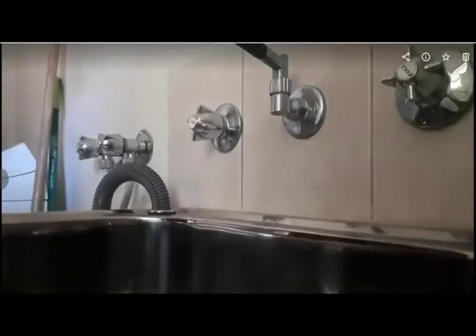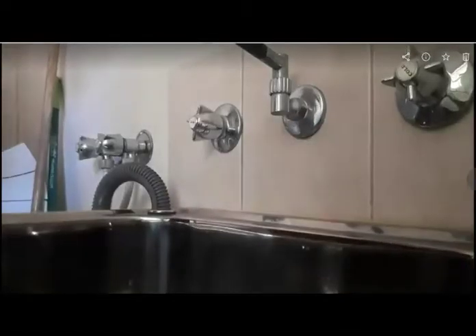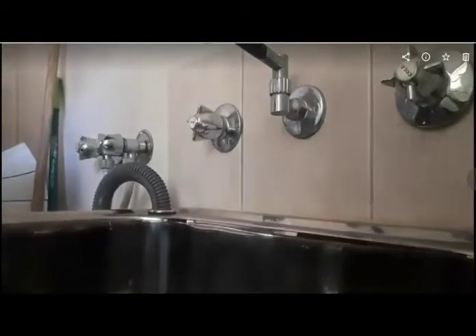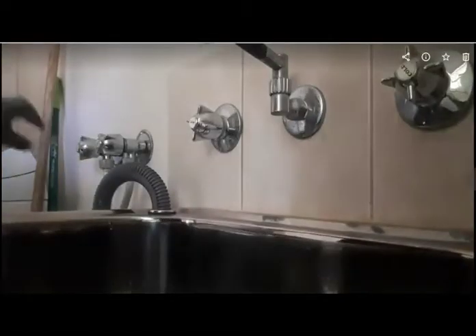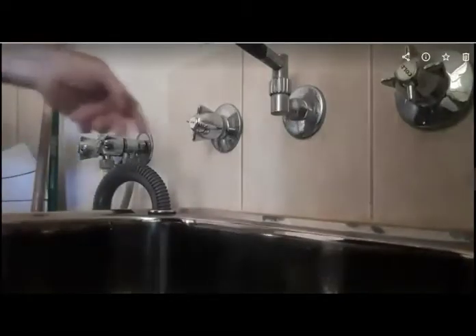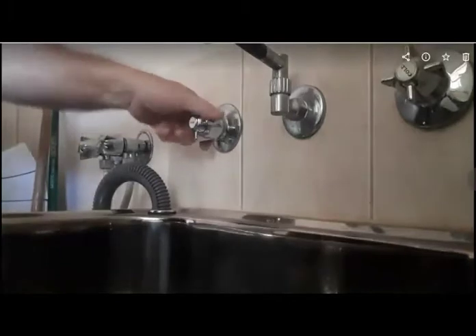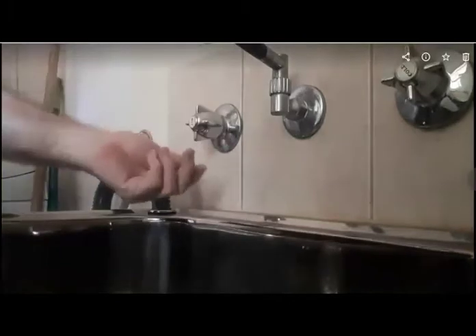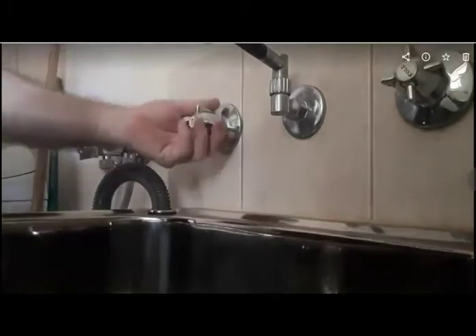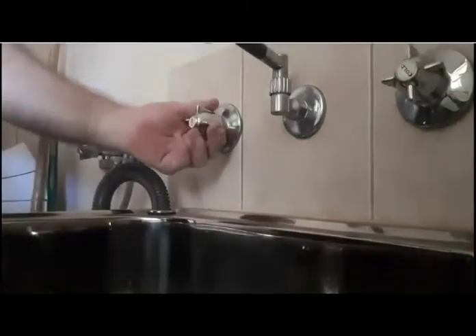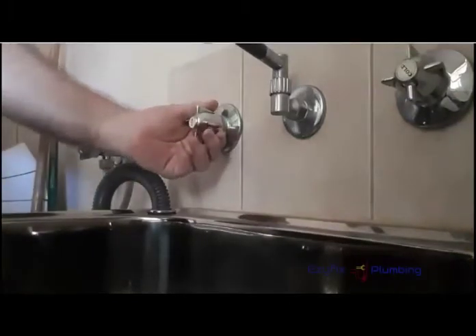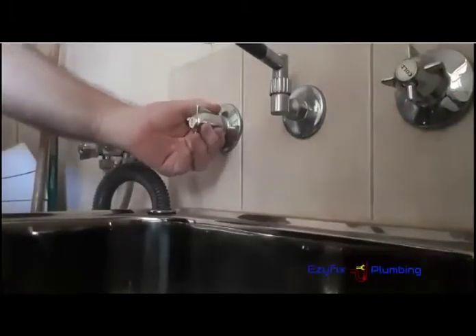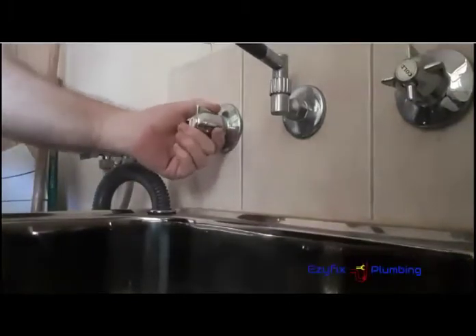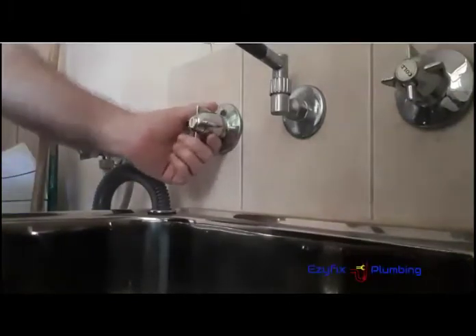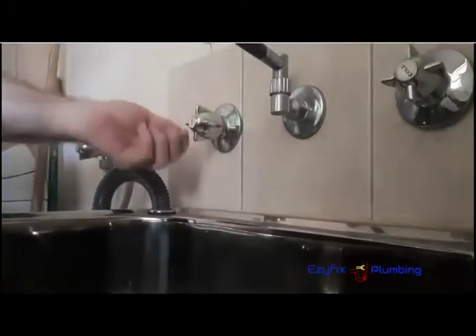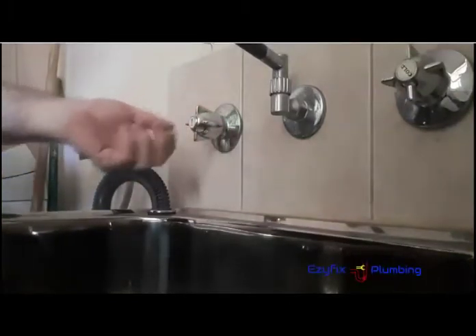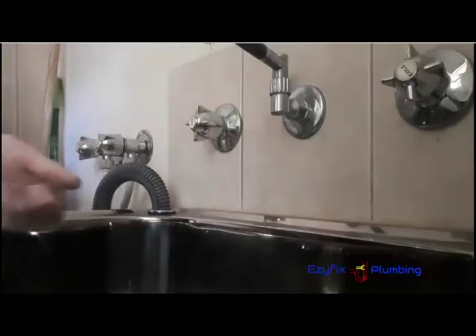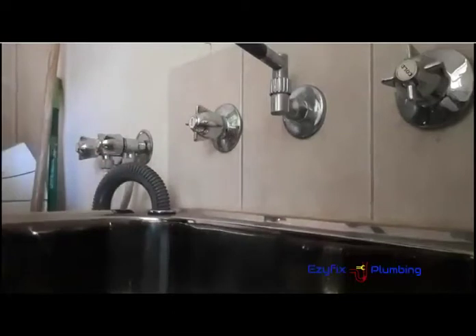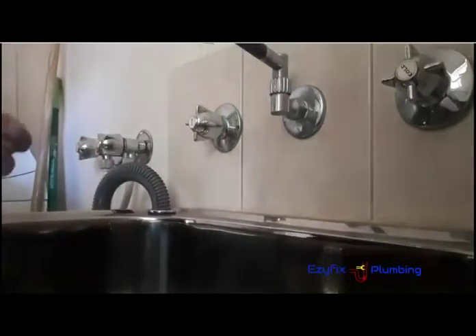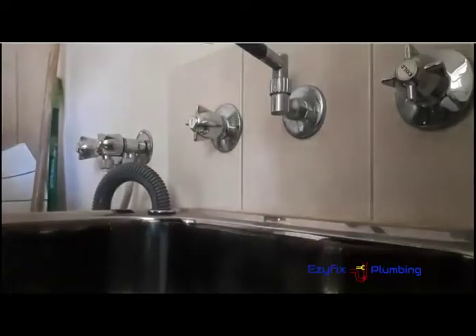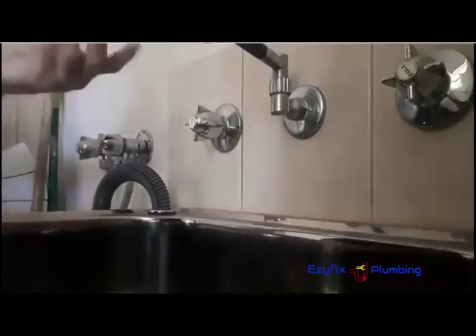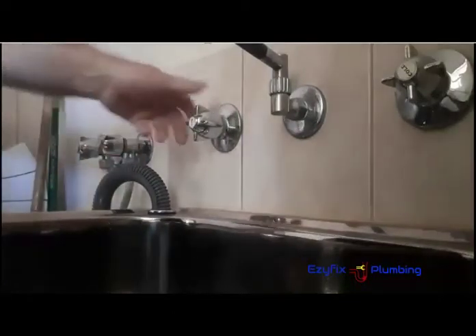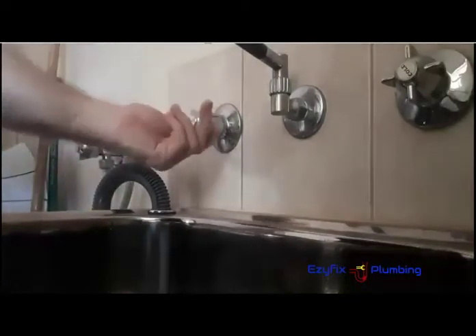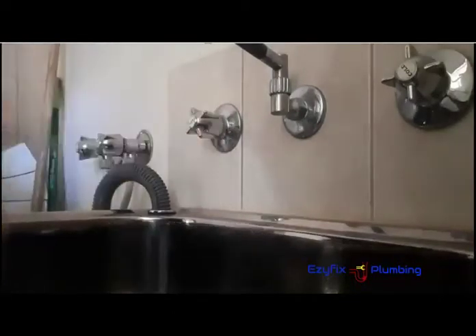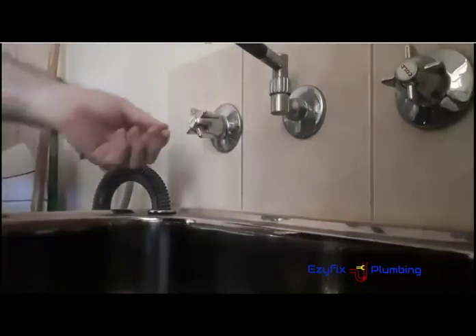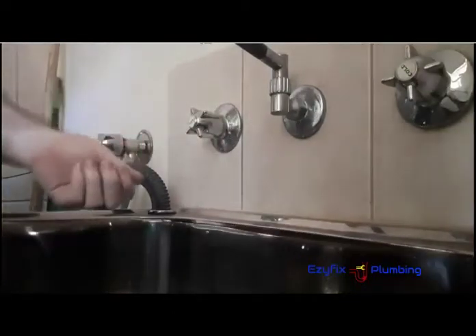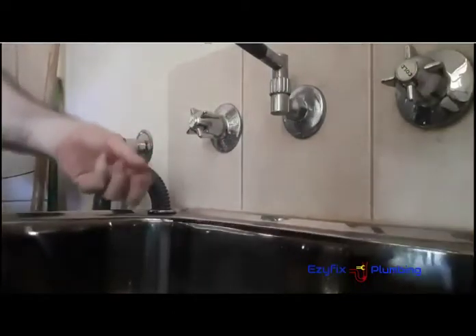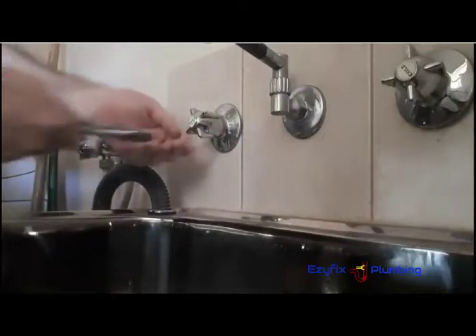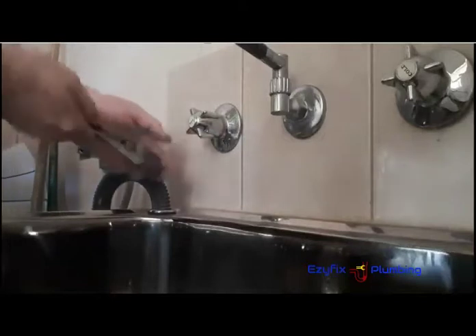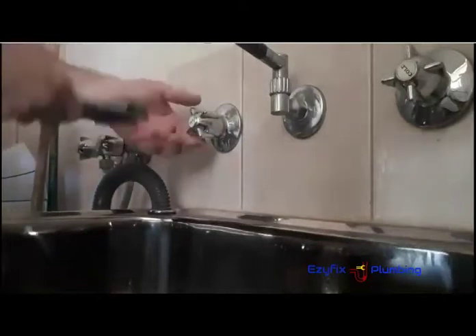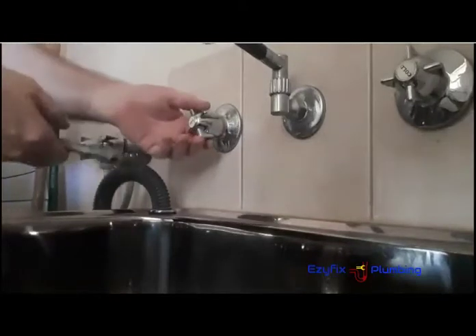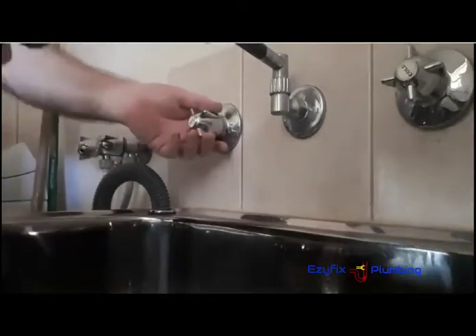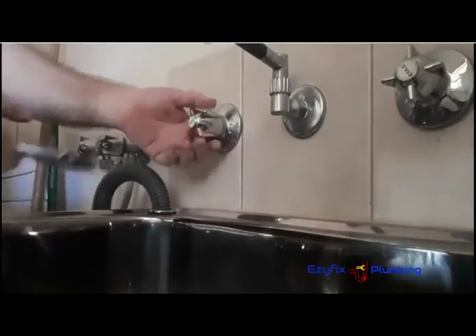There you are guys, I'm just going to show you how to reseat this. Now, I'm a plumber, so I might do things differently to others, but this is the way I do leaky taps and service the spindles. Right, first things first — turn the water off. Make sure you turn the water off.